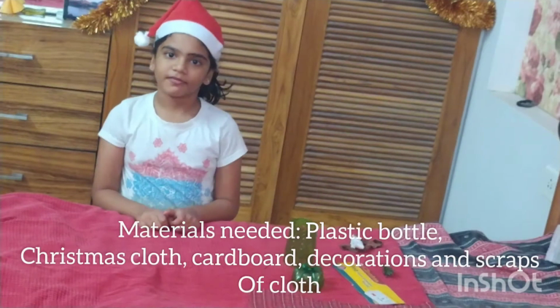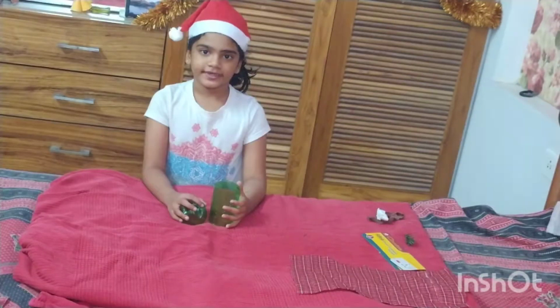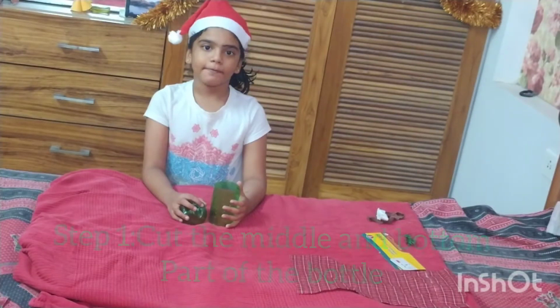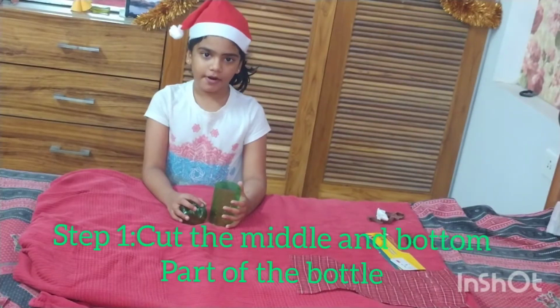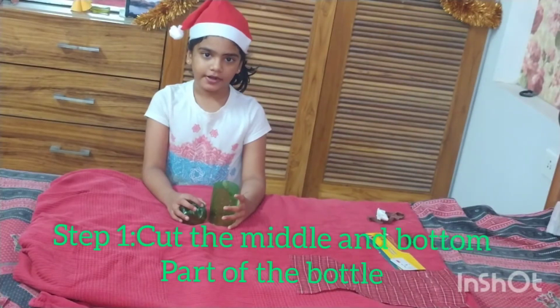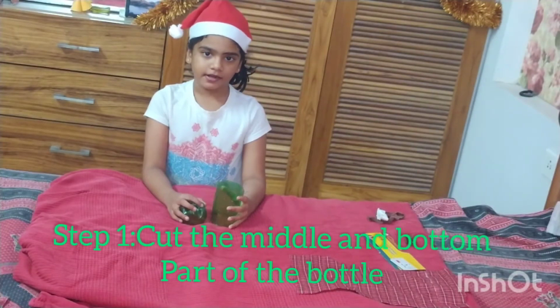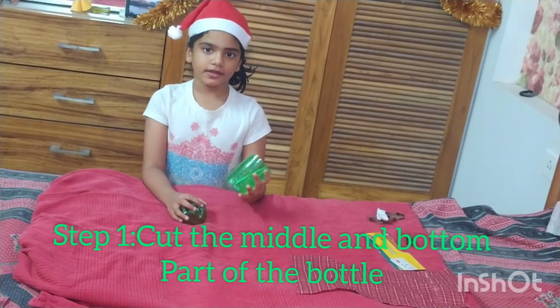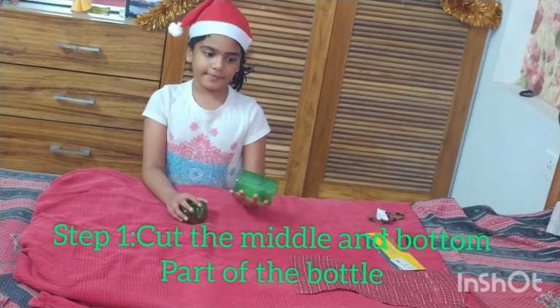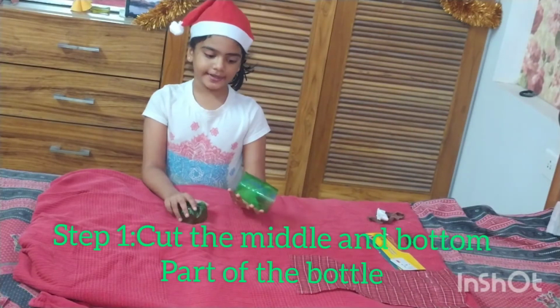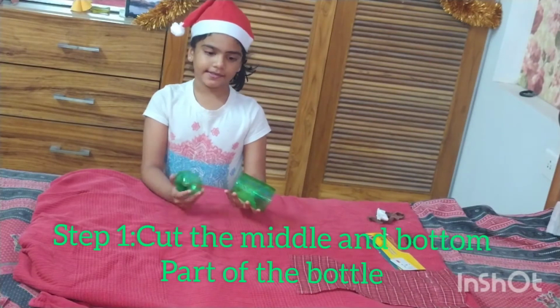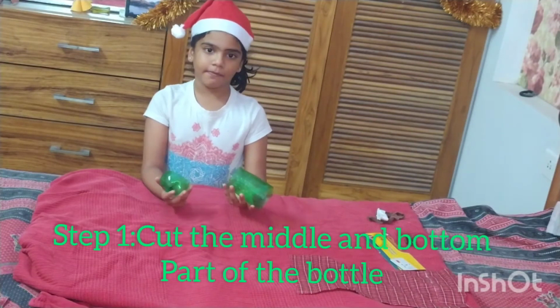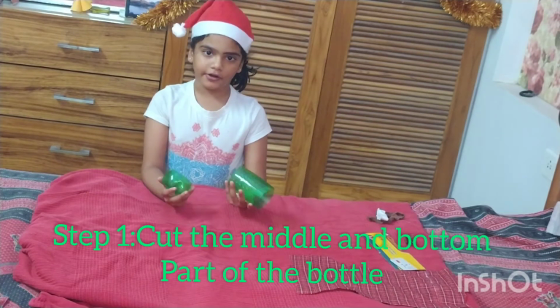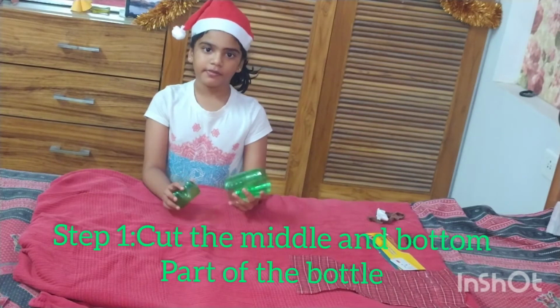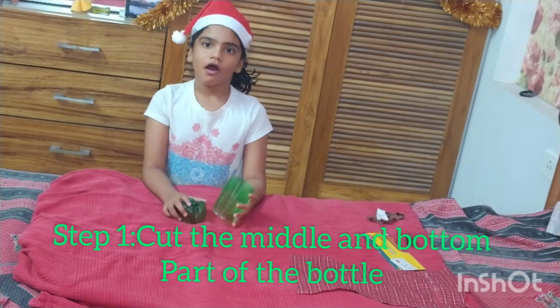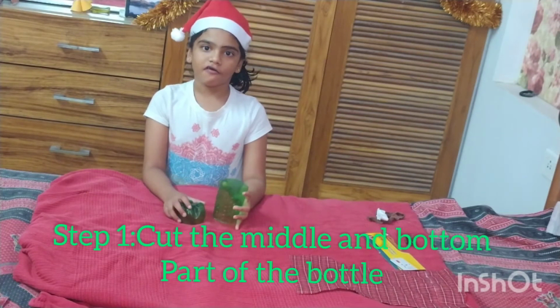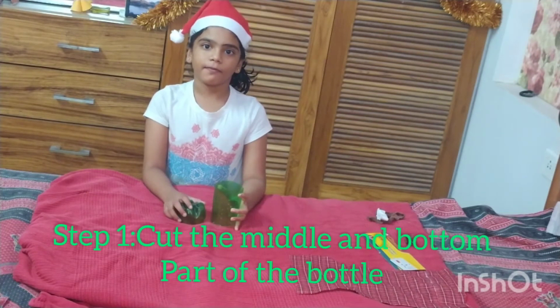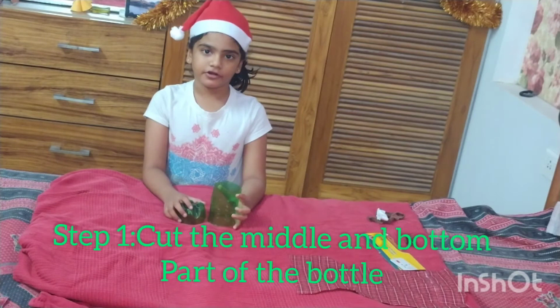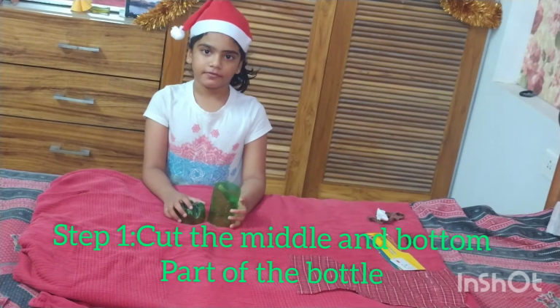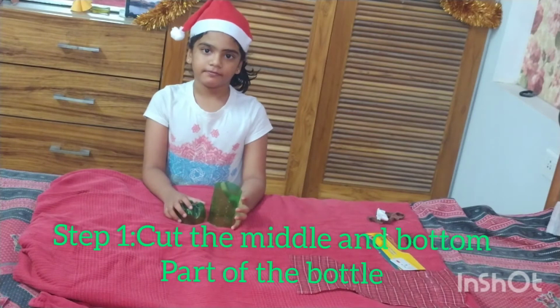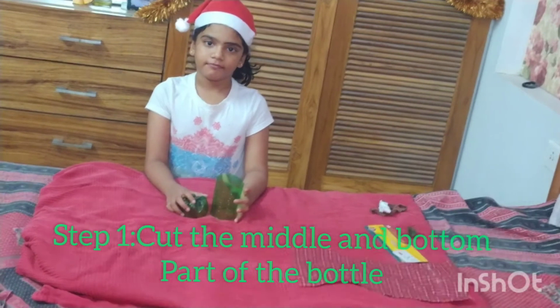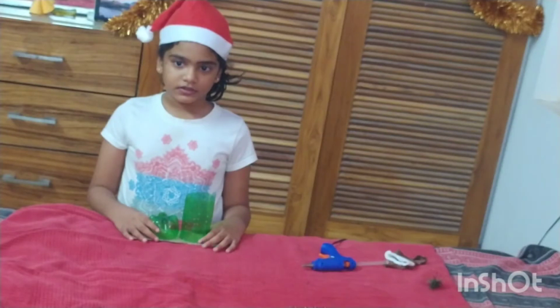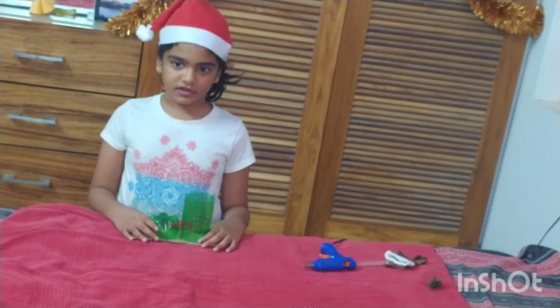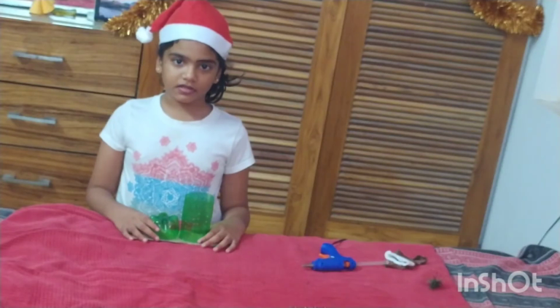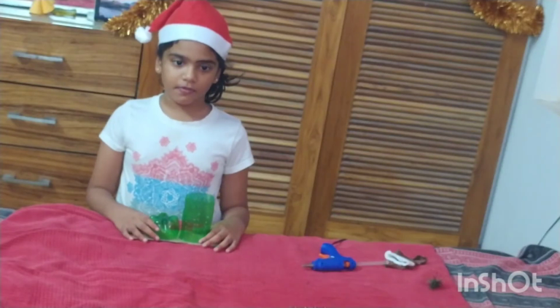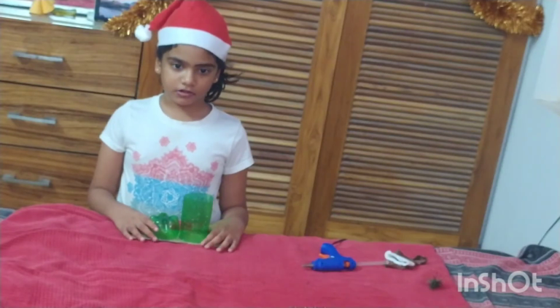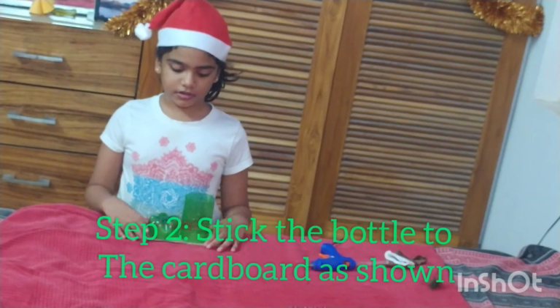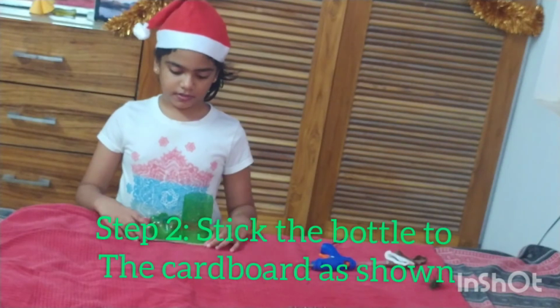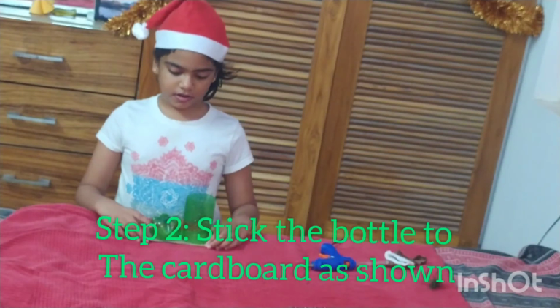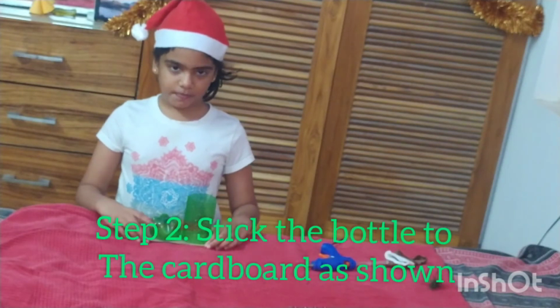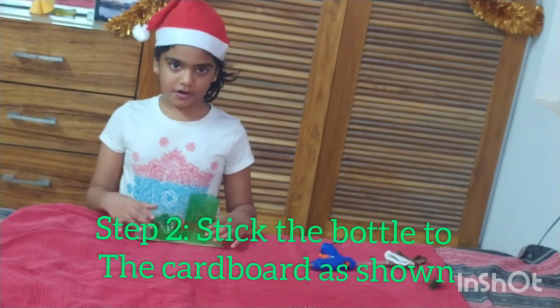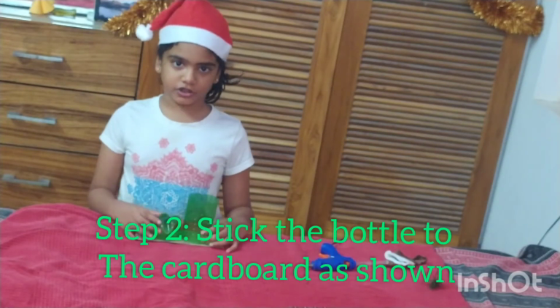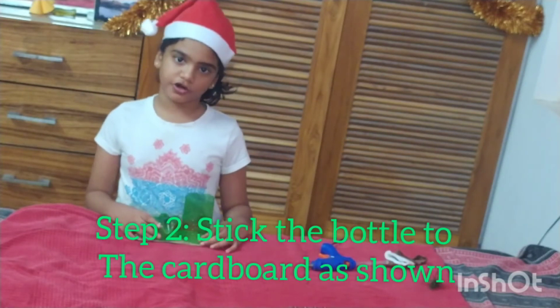Step 1. Cut the middle and the bottom of the bottle. Stick the bottle and the cardboard as shown.